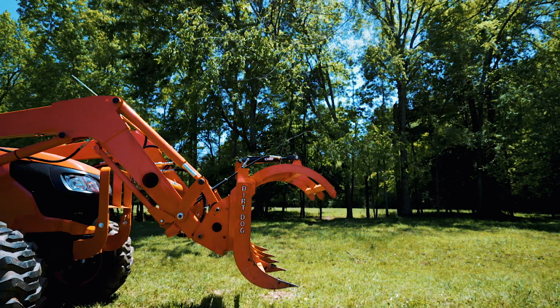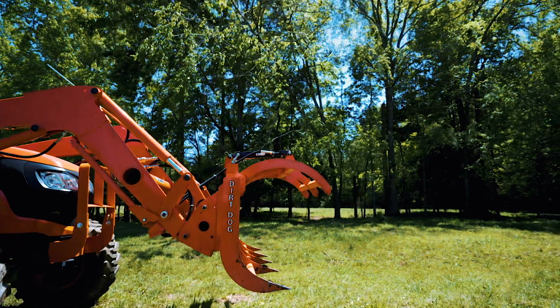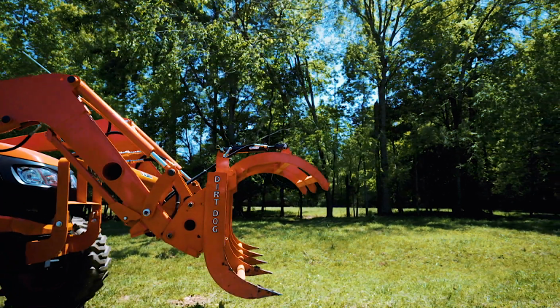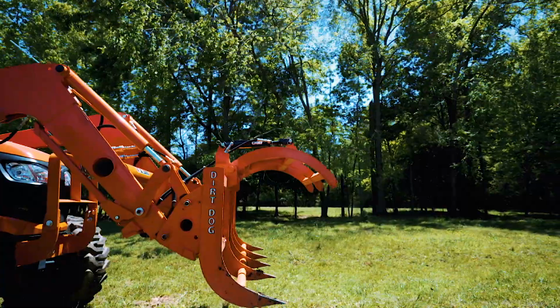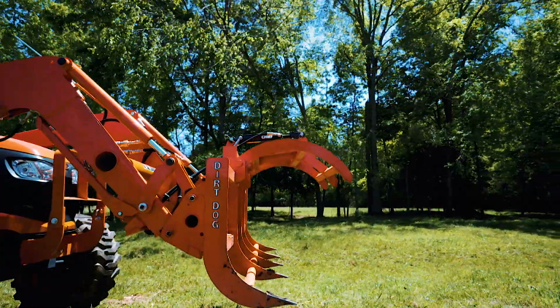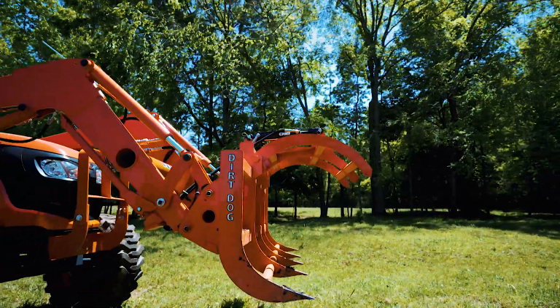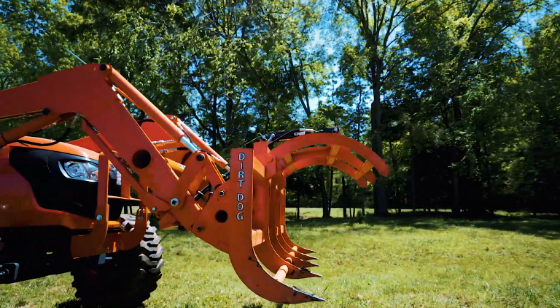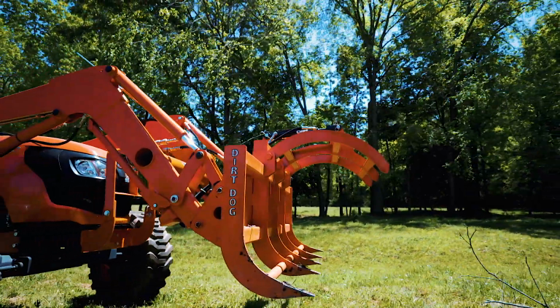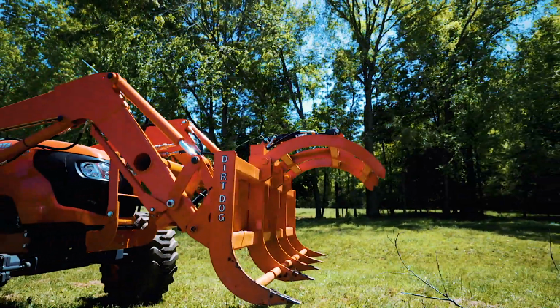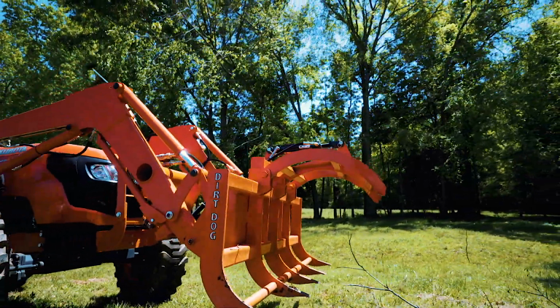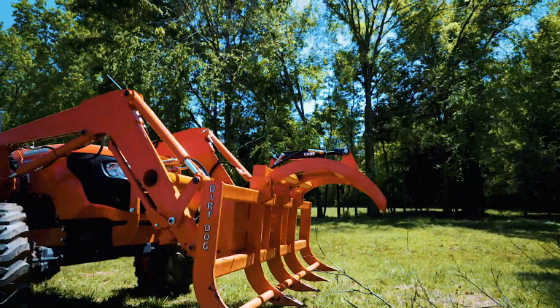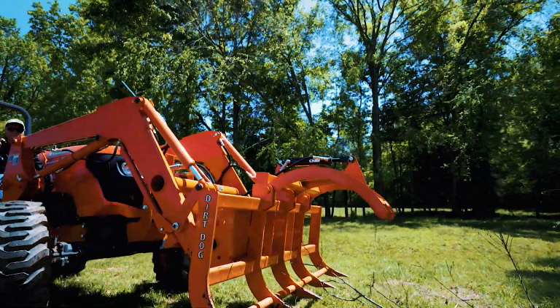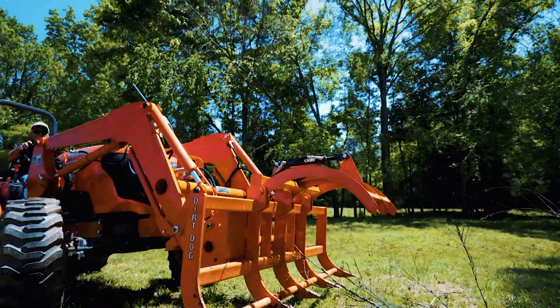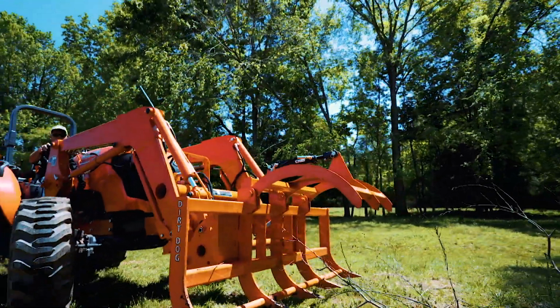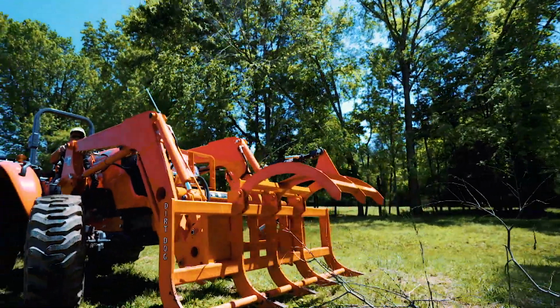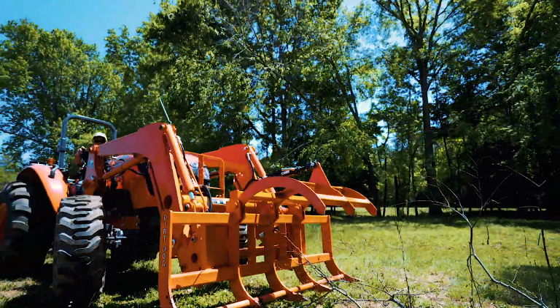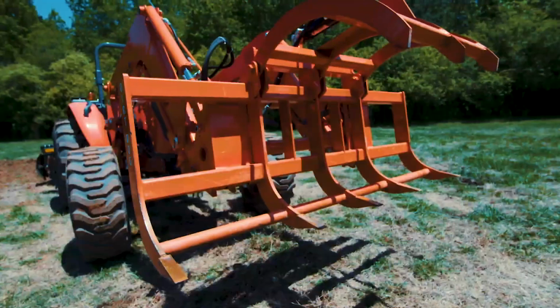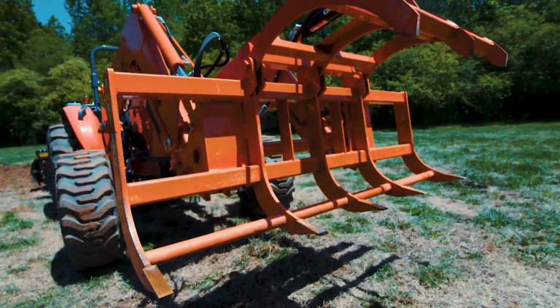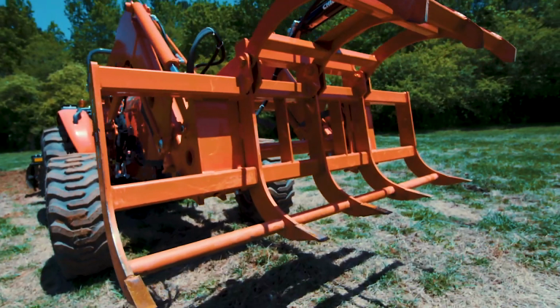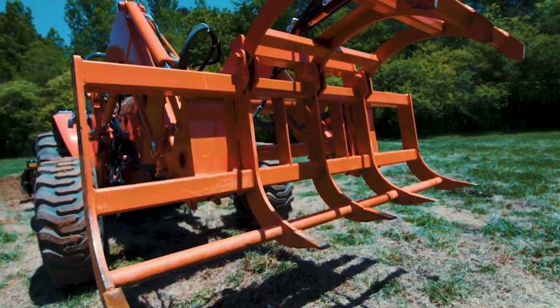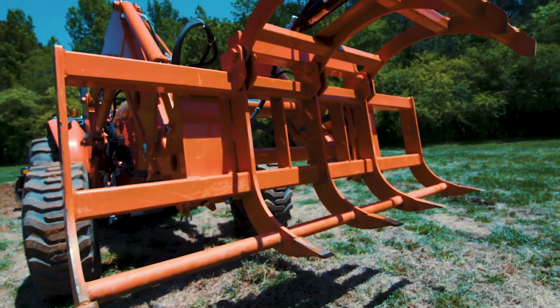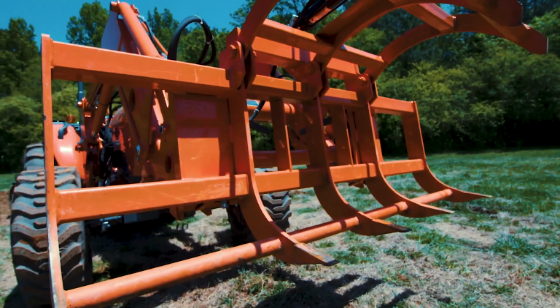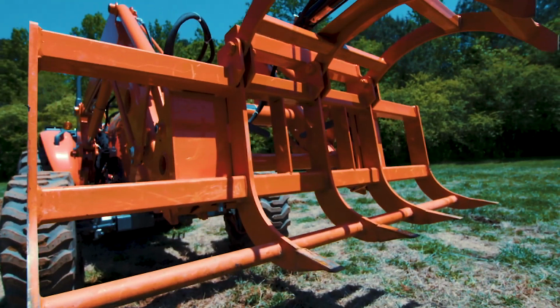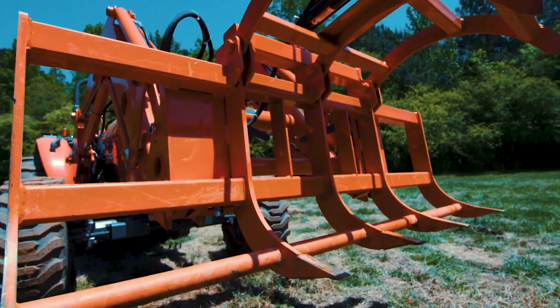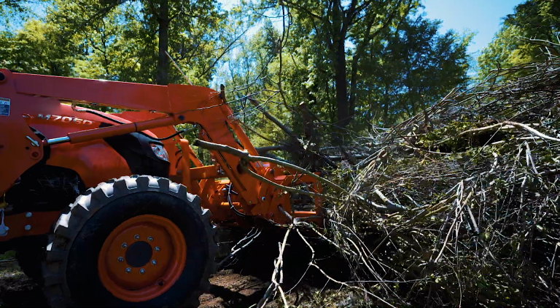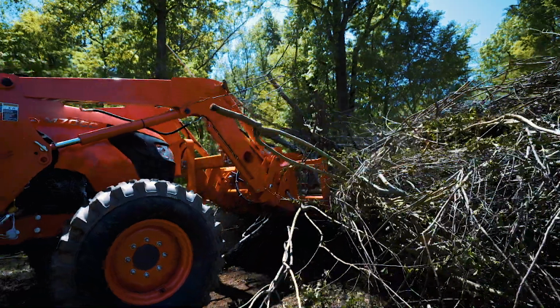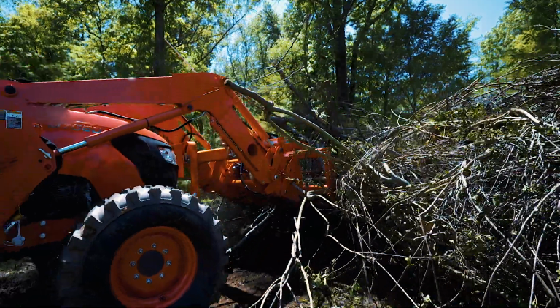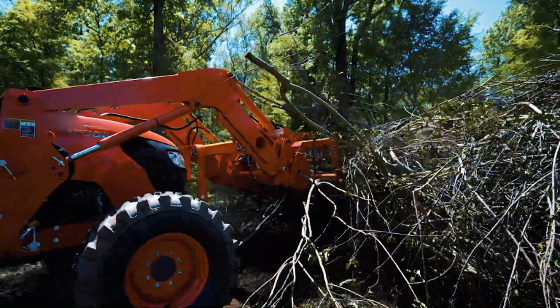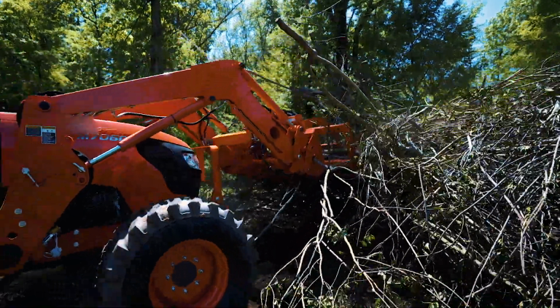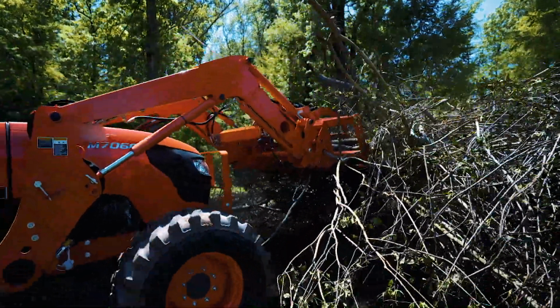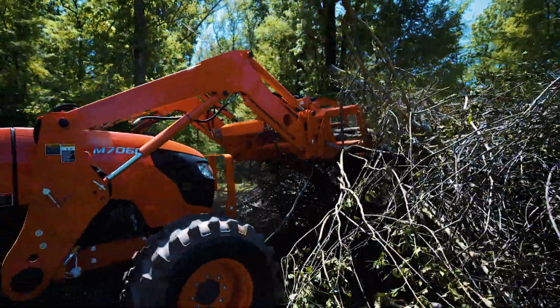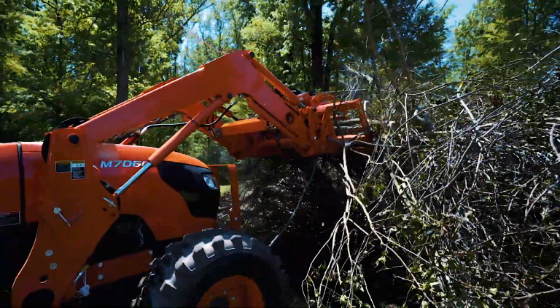Dirt Dog's AGGR Ag Grapple is the best choice for cleaning up brush and debris with your 40-horse ag loader. The AGGR is available for your skid steer, Euro, or John Deere ag loaders up to 40 horsepower.